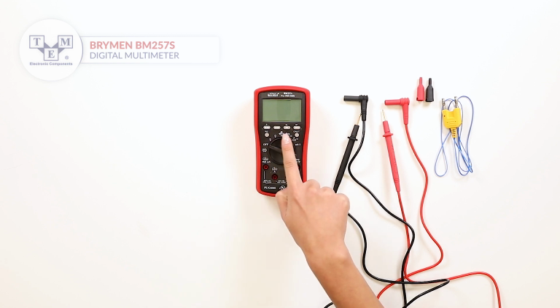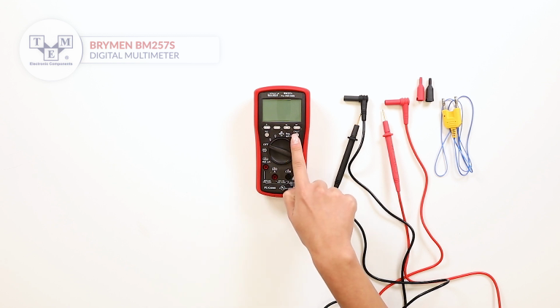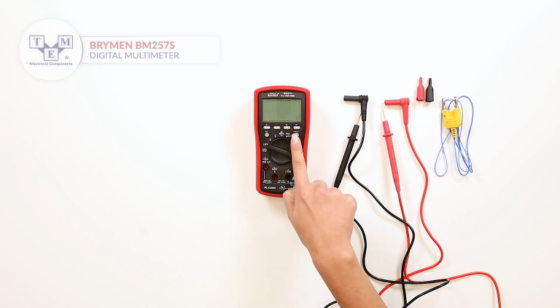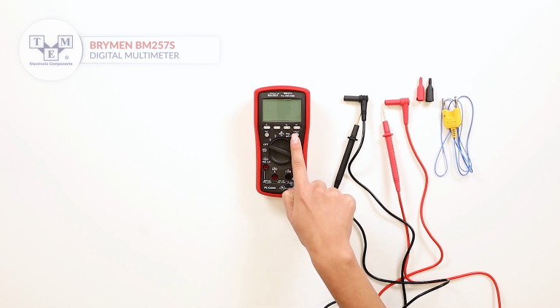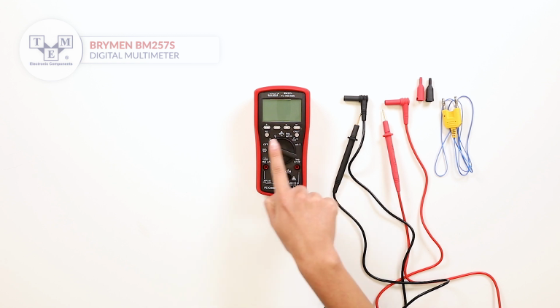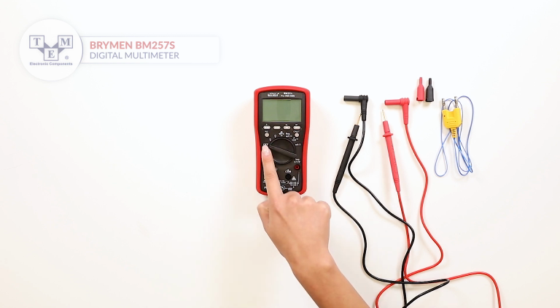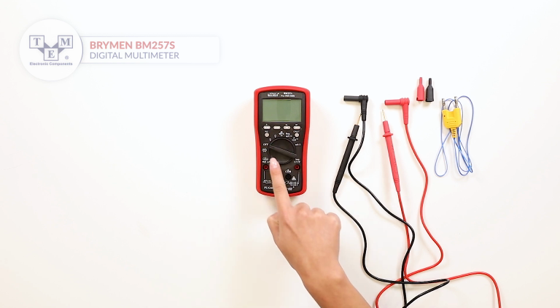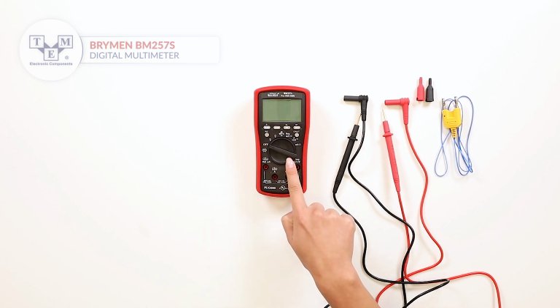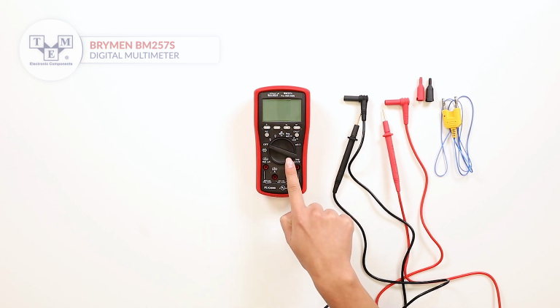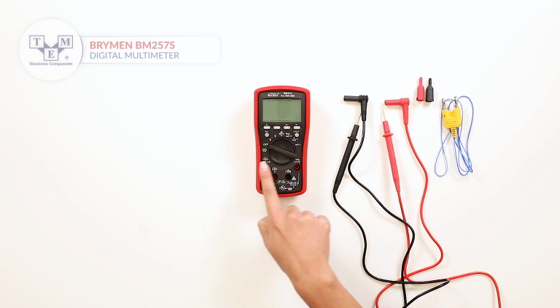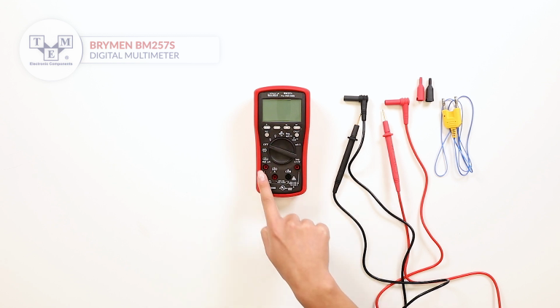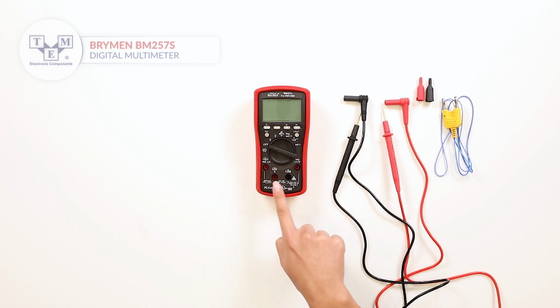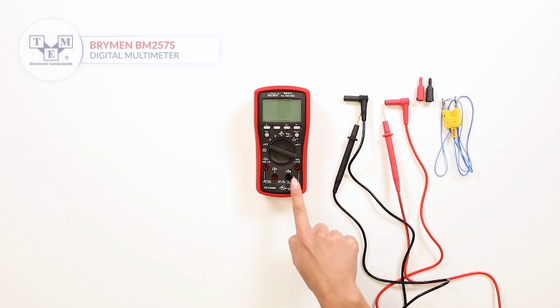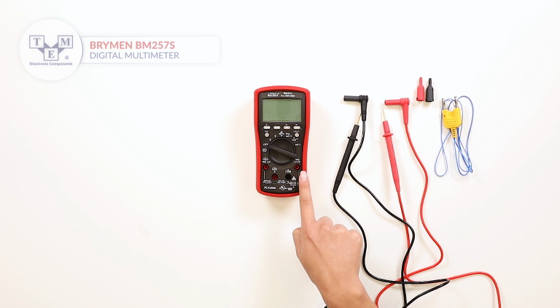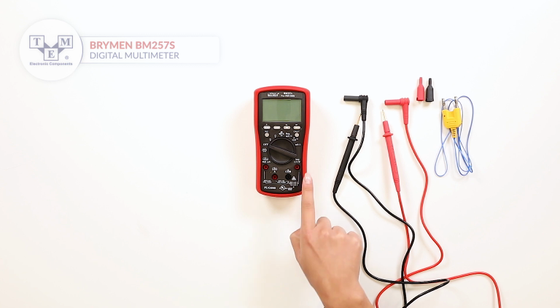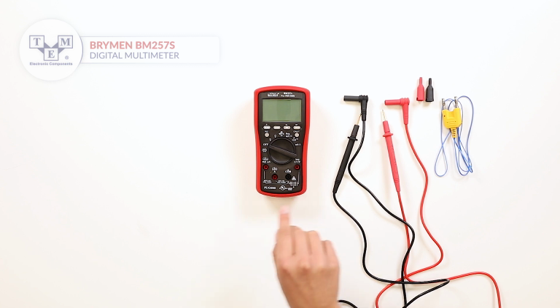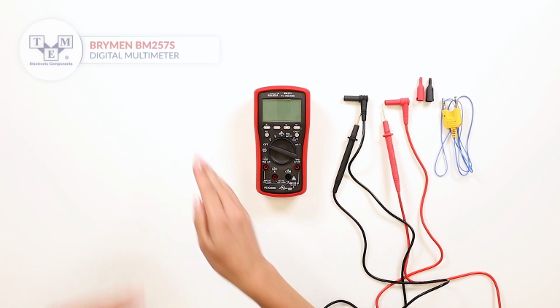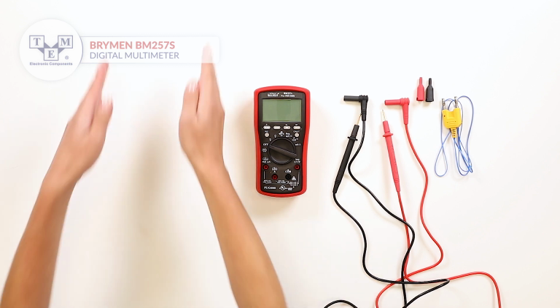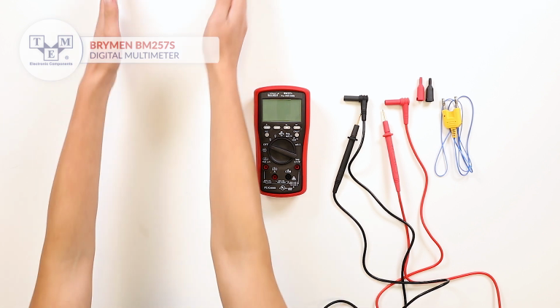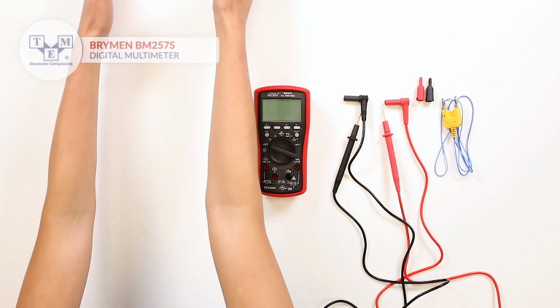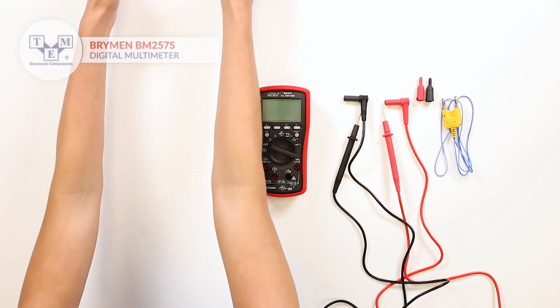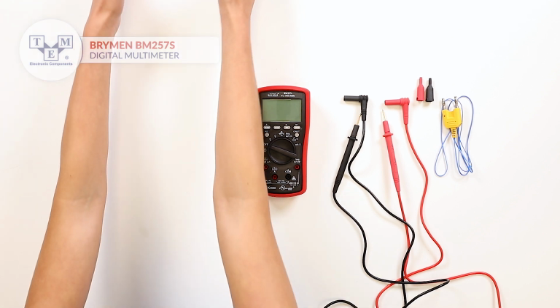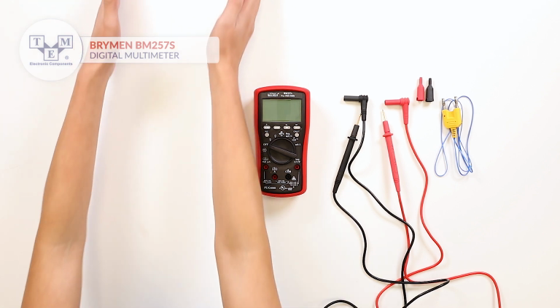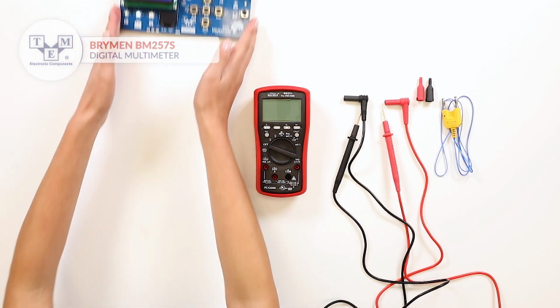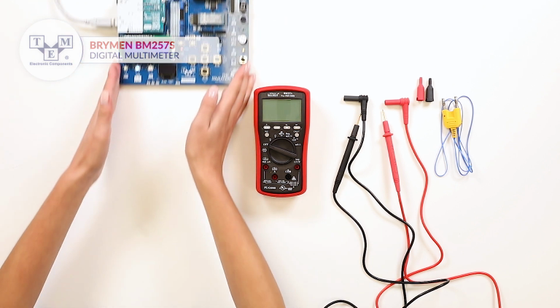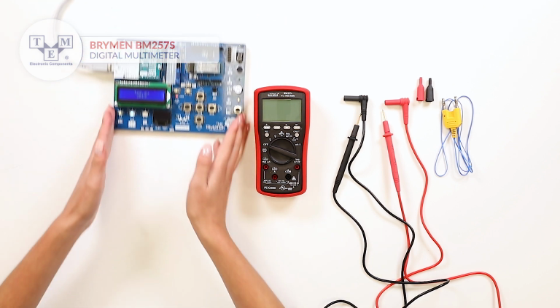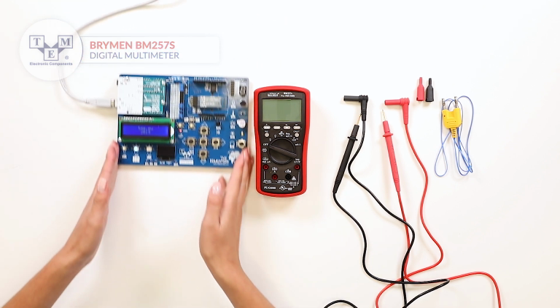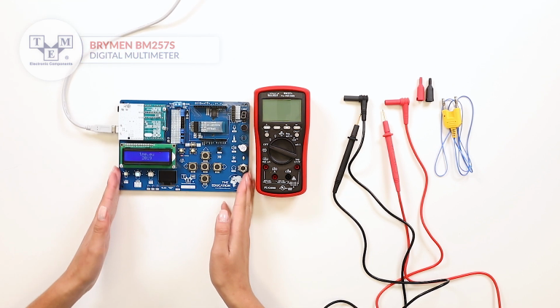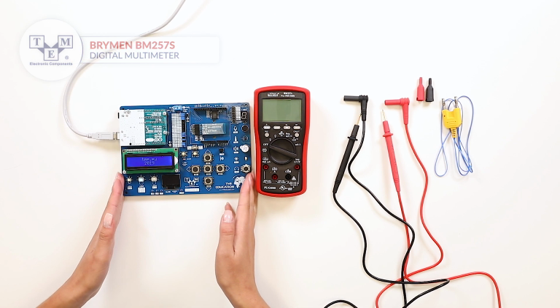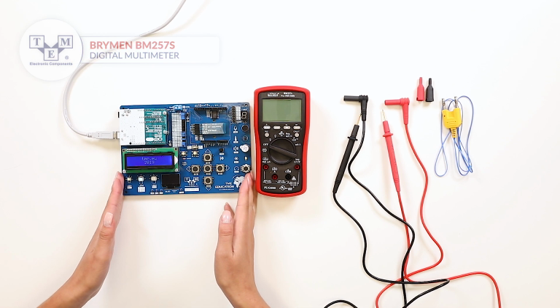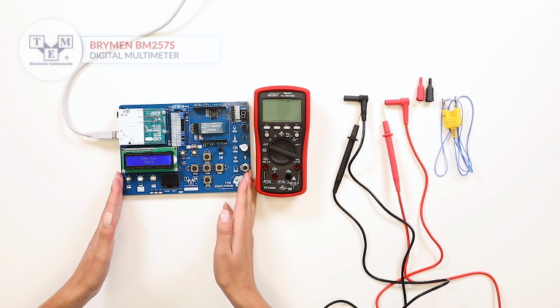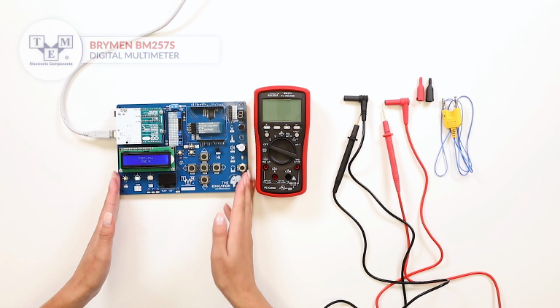The meter also includes other functions such as non-contact electric field detection, hold, mean max and relative, as well as auto-jack.